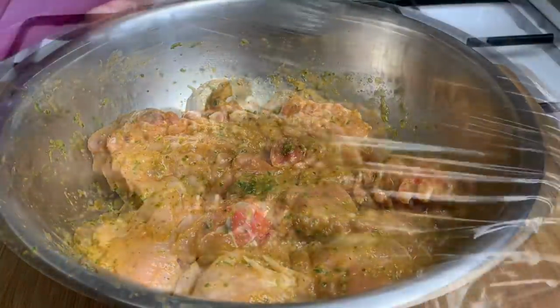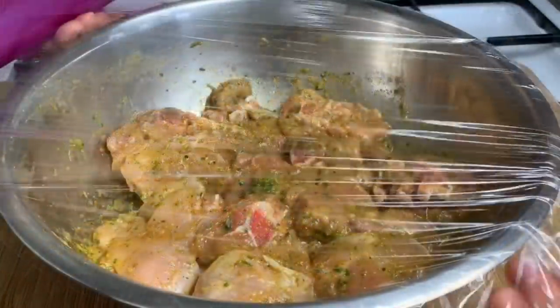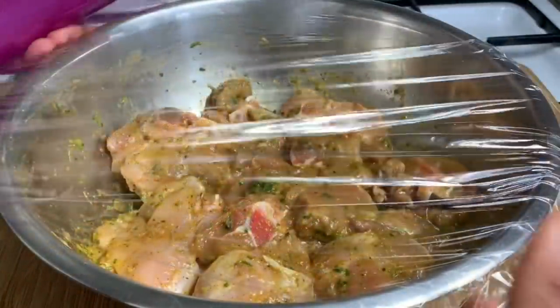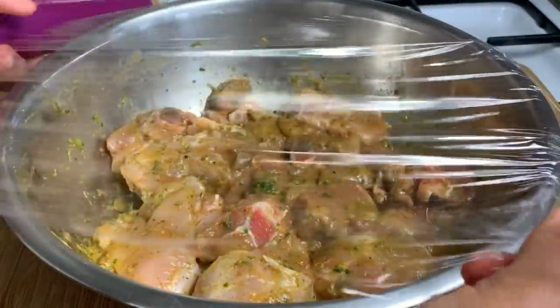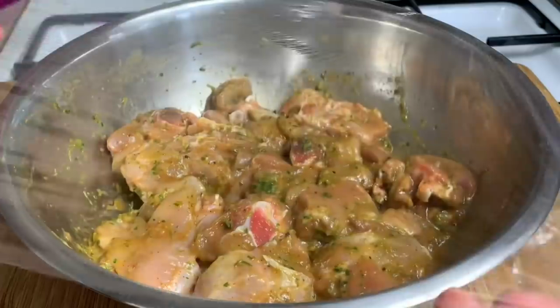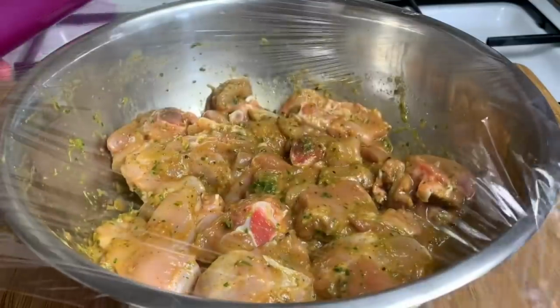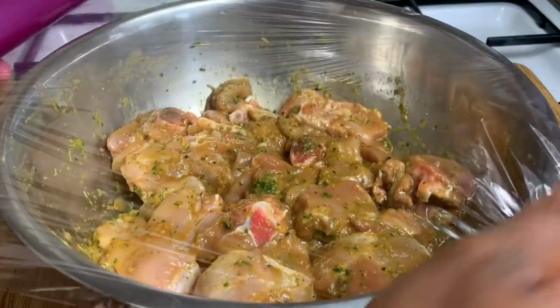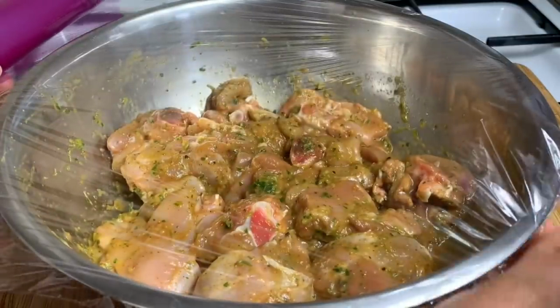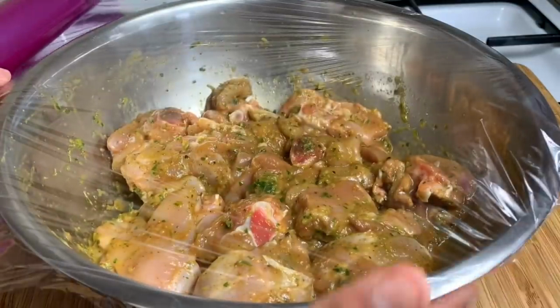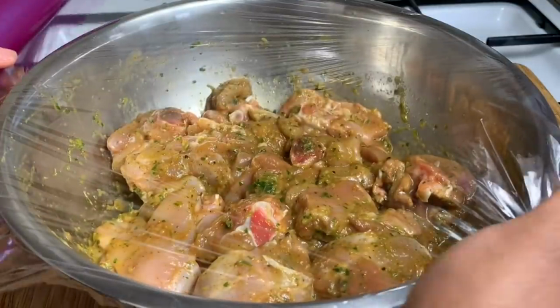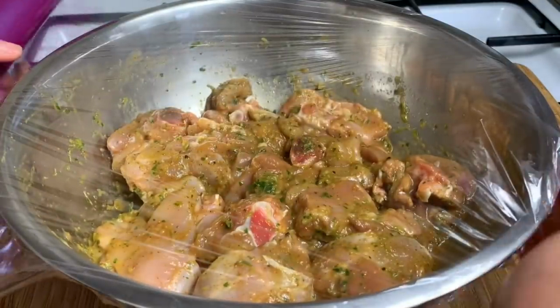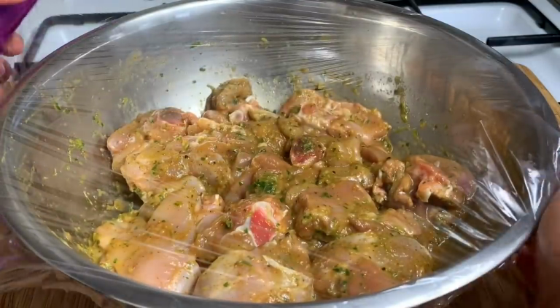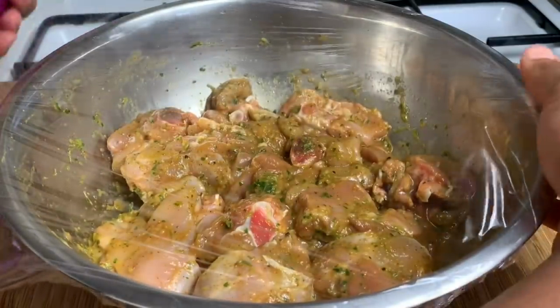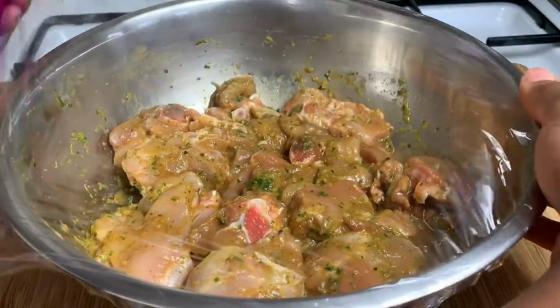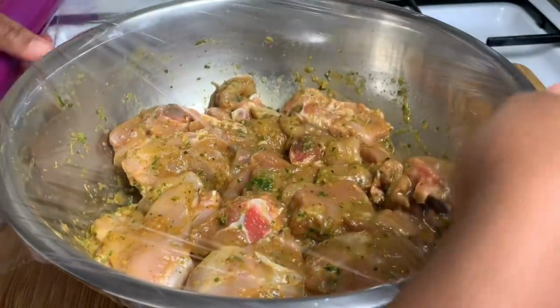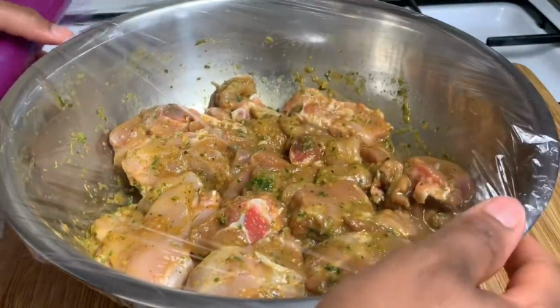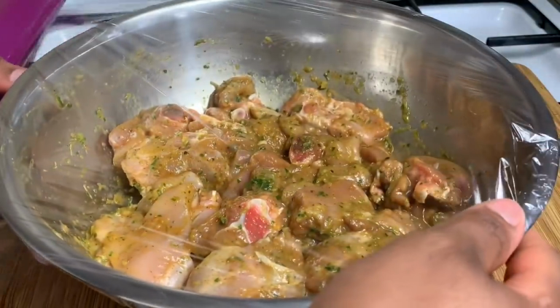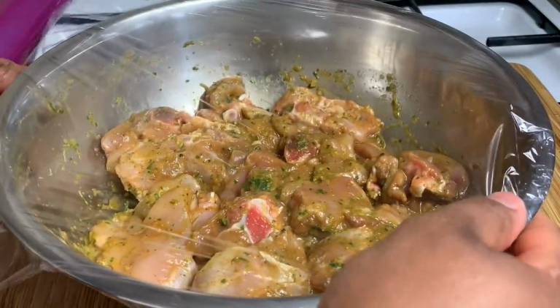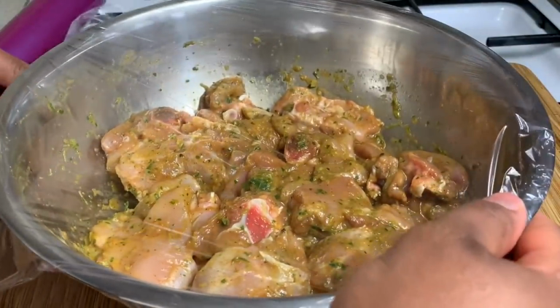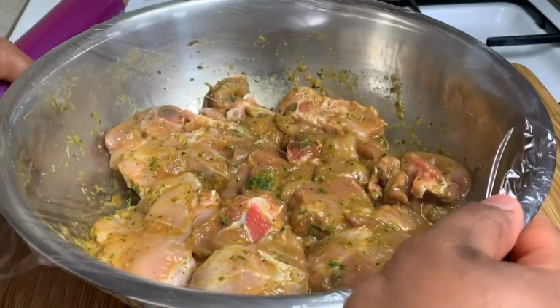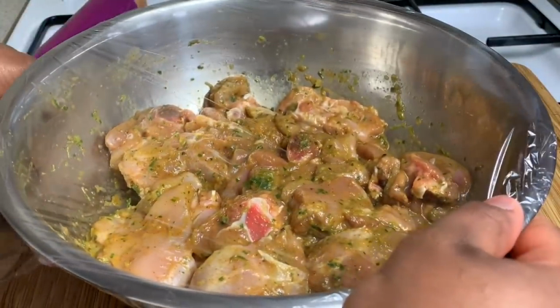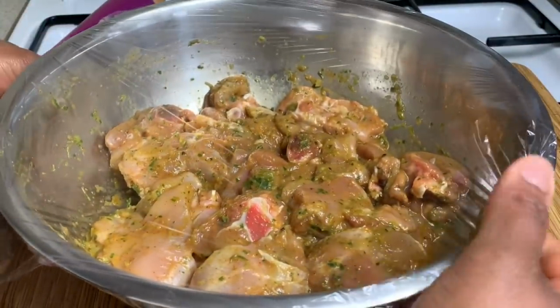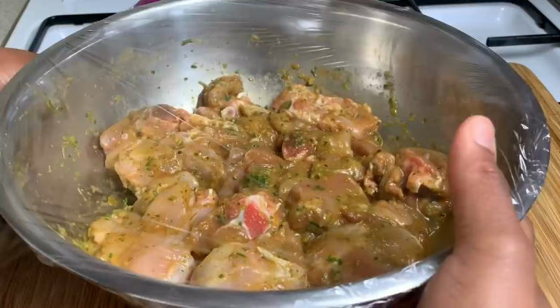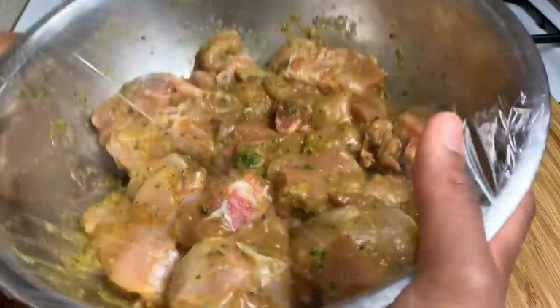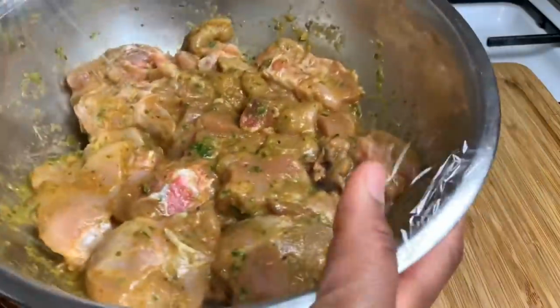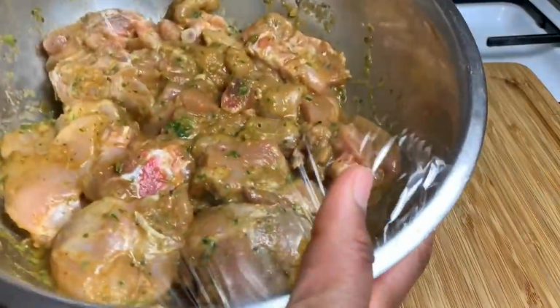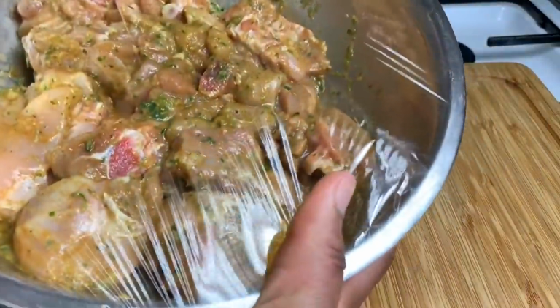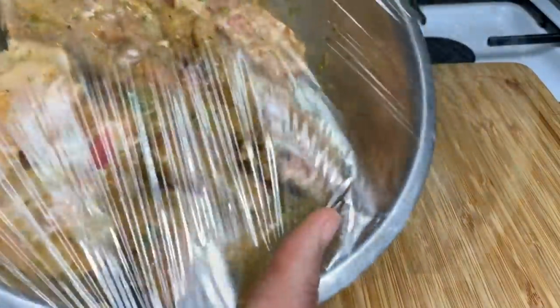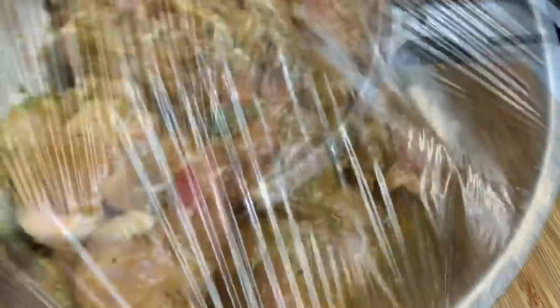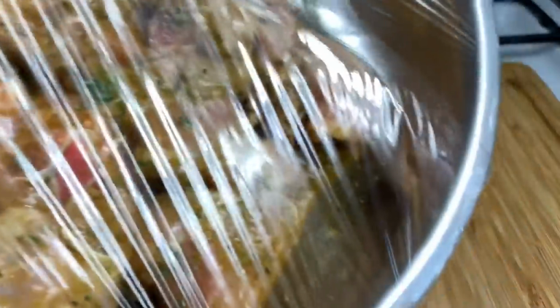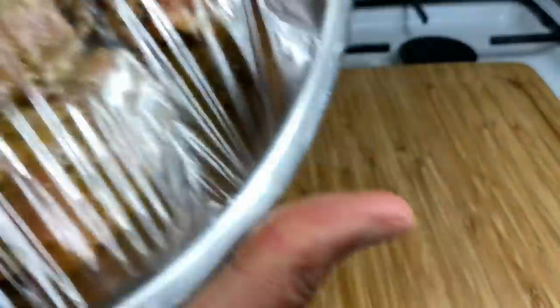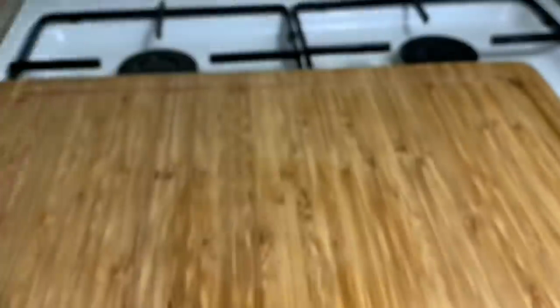Cover it up for about half an hour in your fridge, or if you're making this tomorrow you can leave it overnight to marinate in the fridge as well.